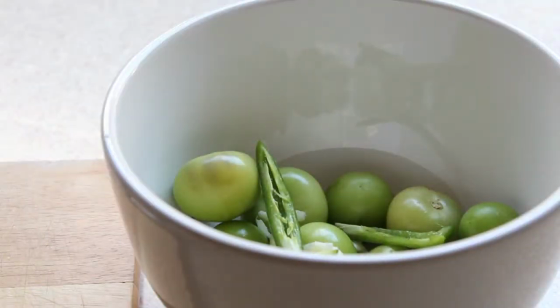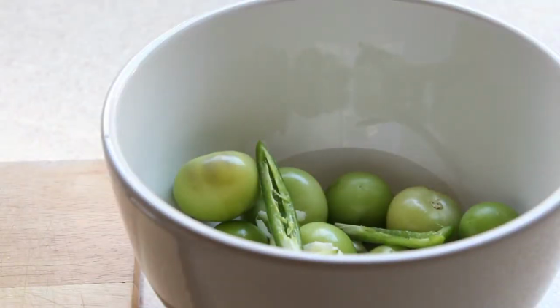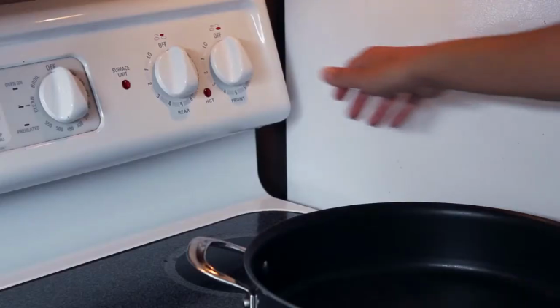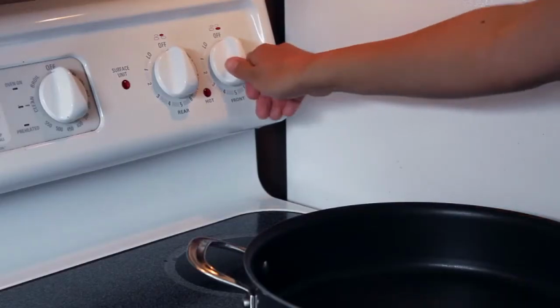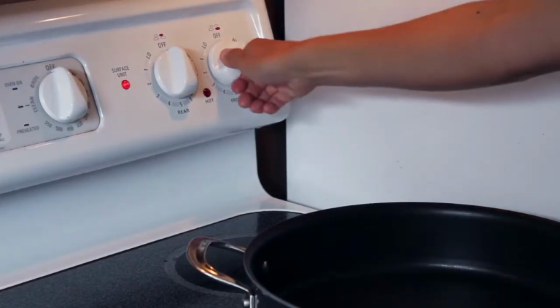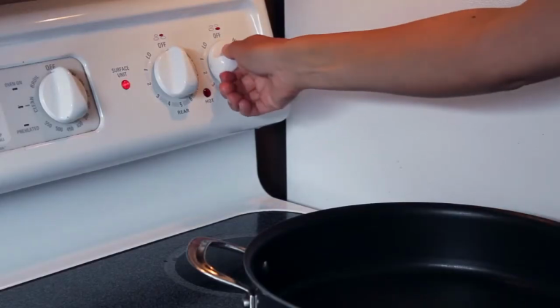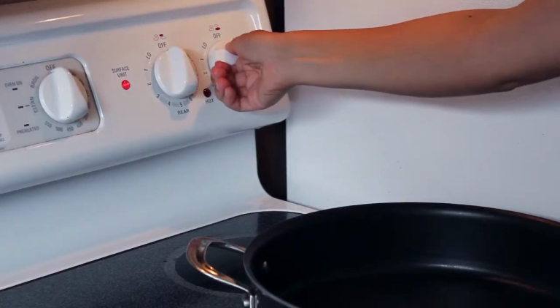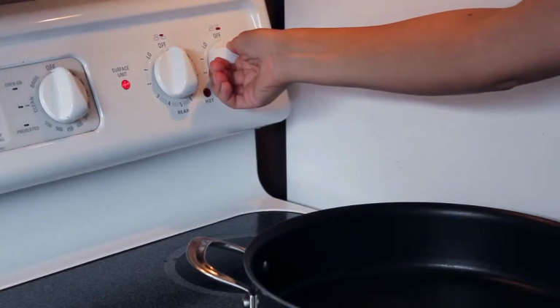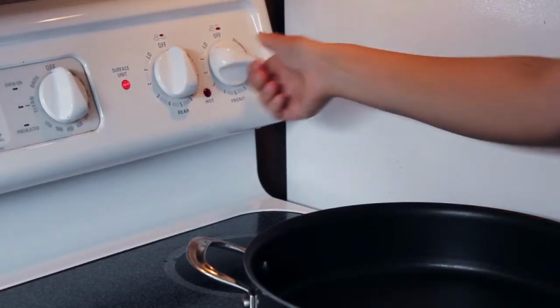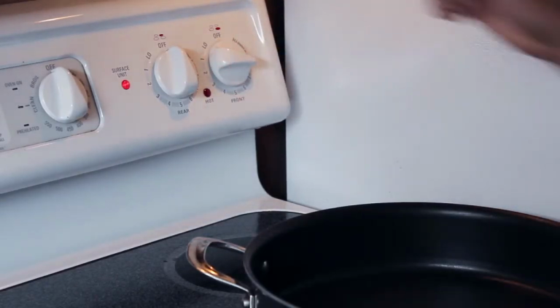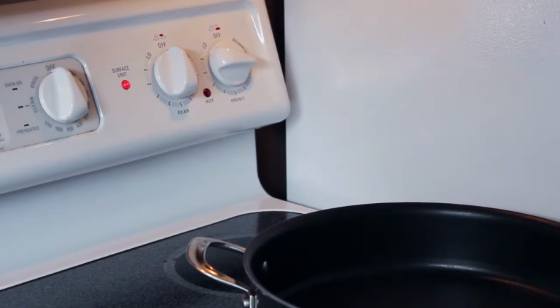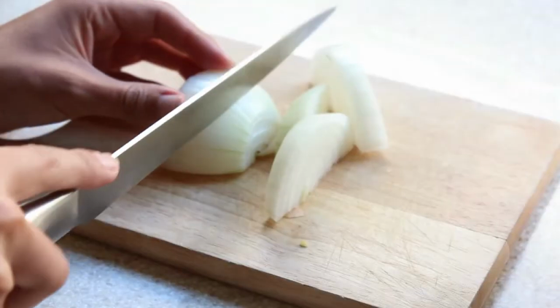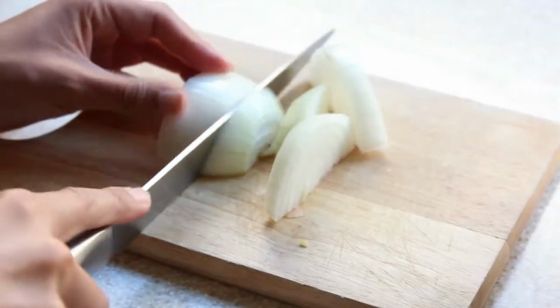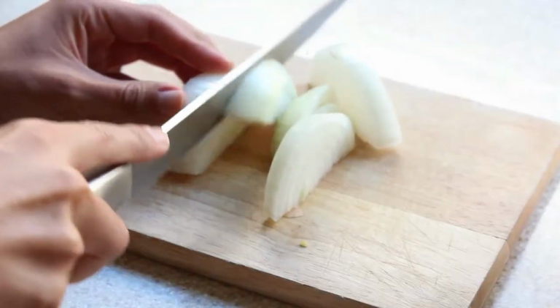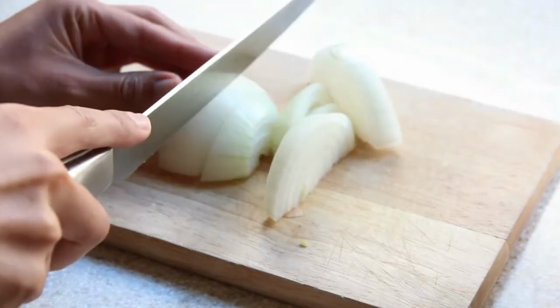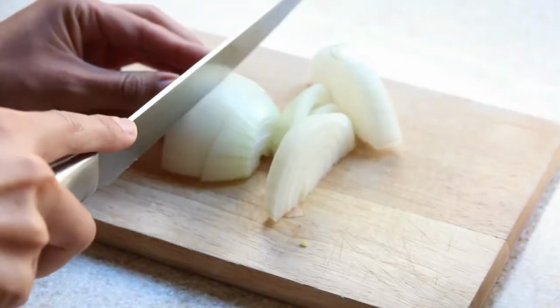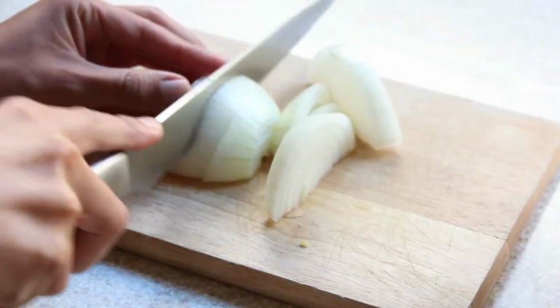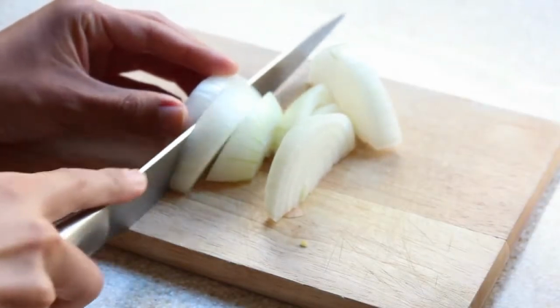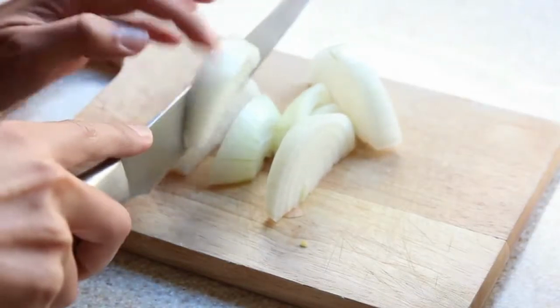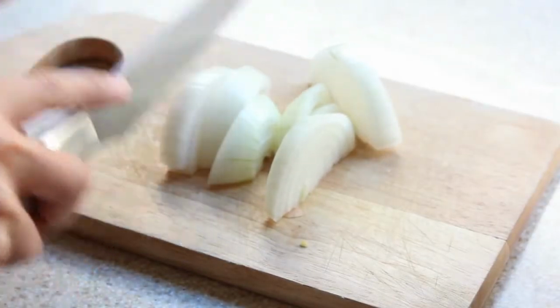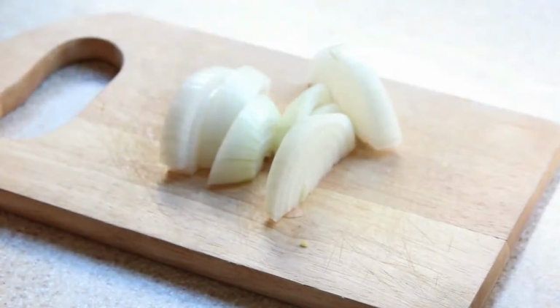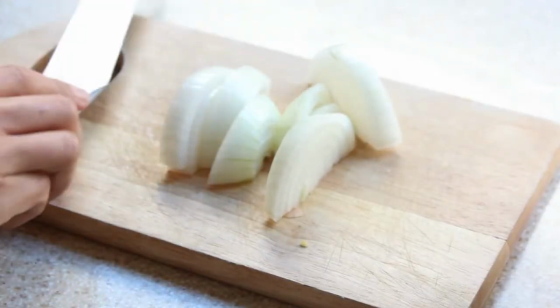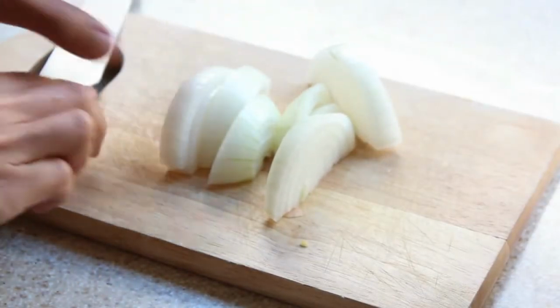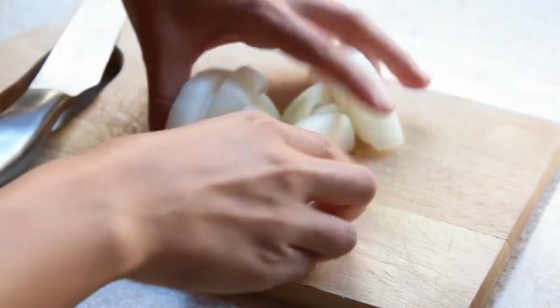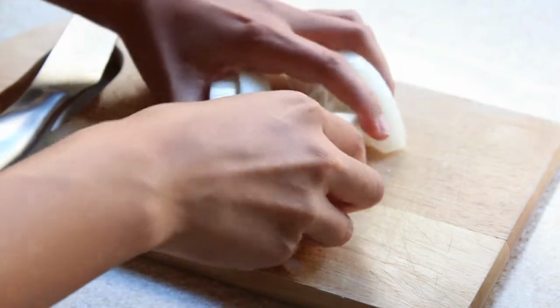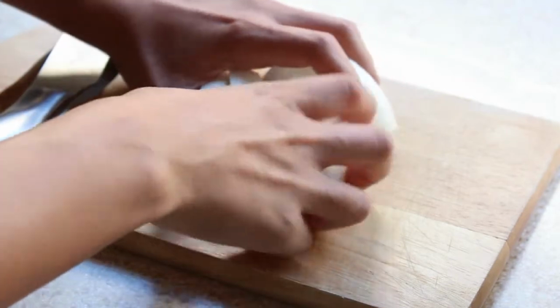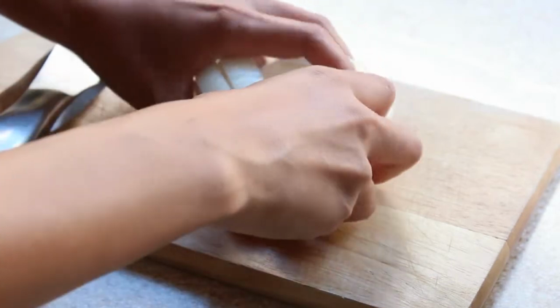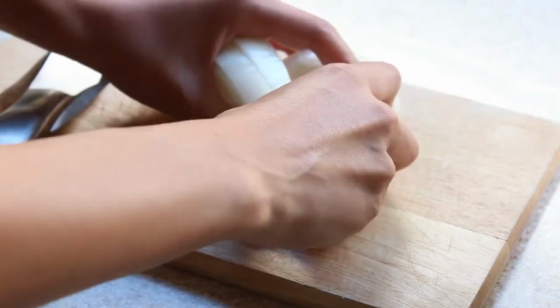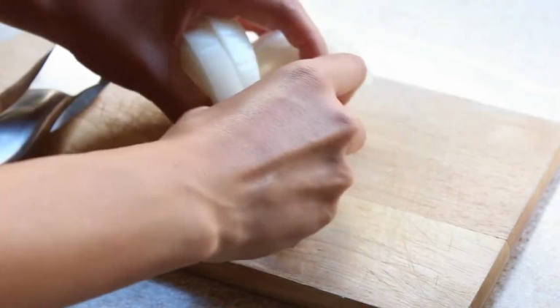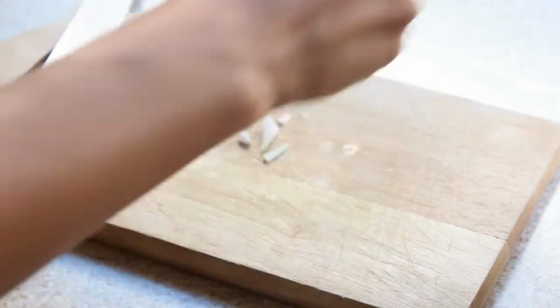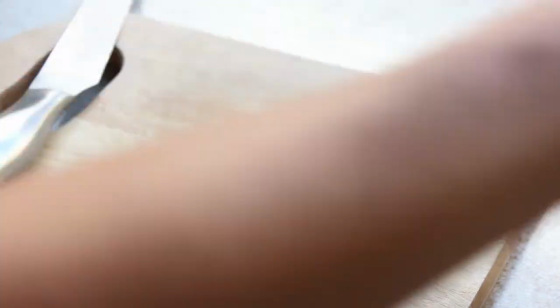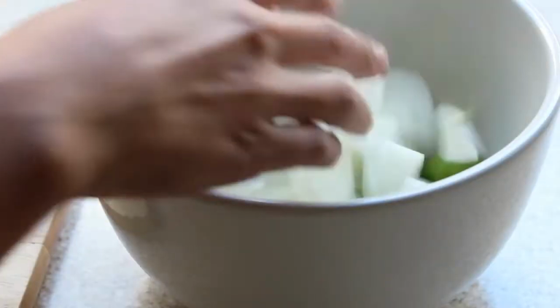At this point I go ahead and heat a large skillet to medium-high heat. While my skillet is heating, I cut my onion in half, remove its skin, and slice it into large pieces. I toss this into the bowl as well.